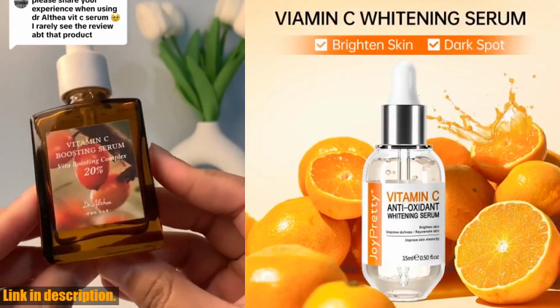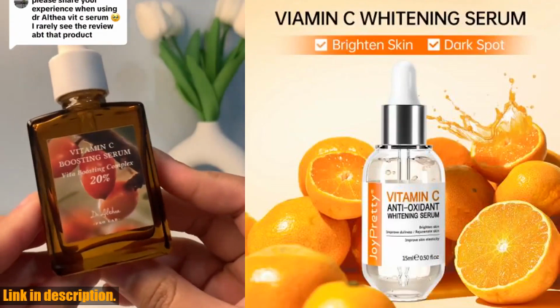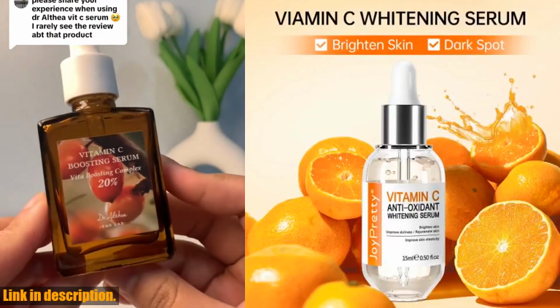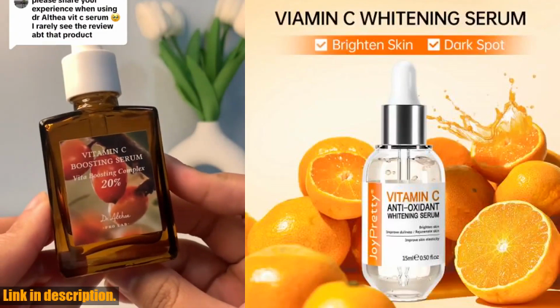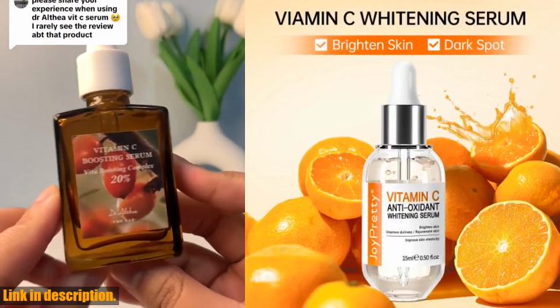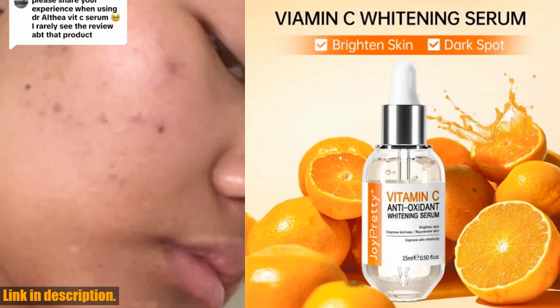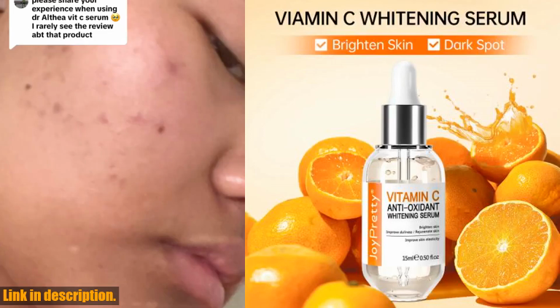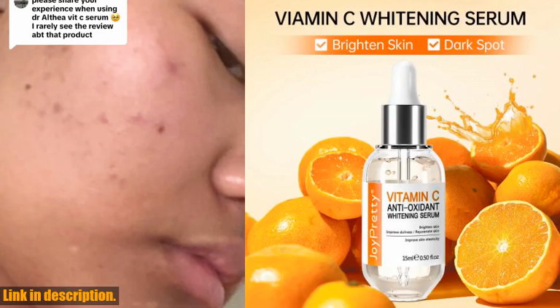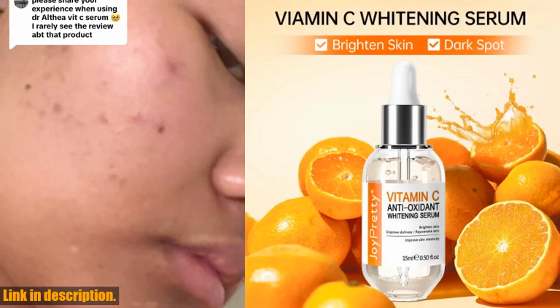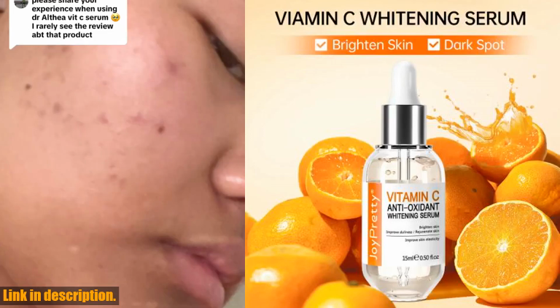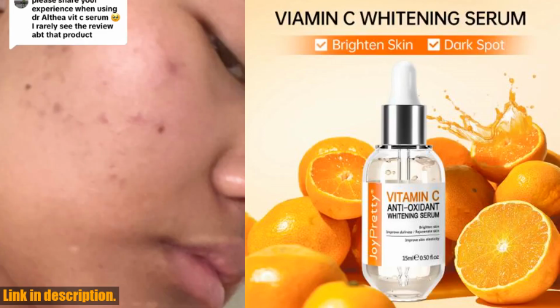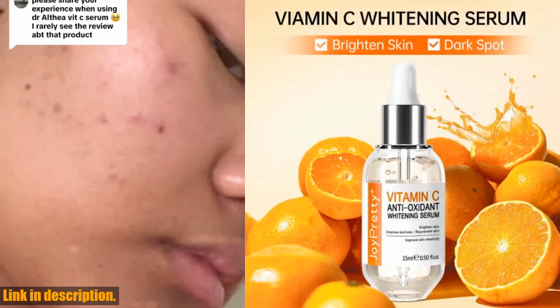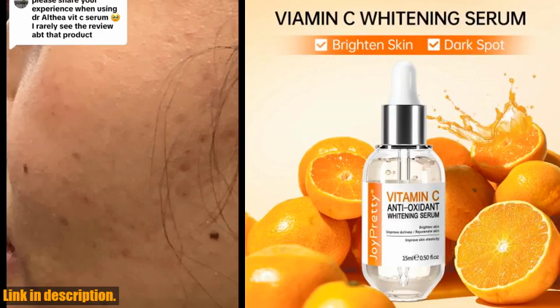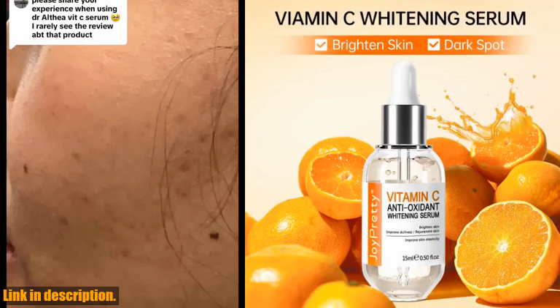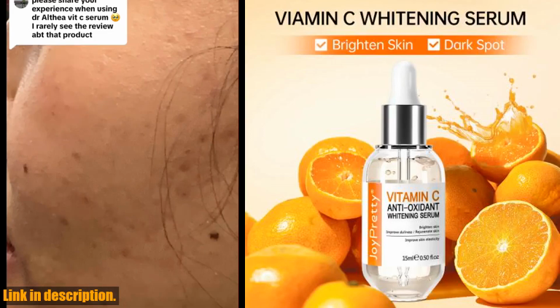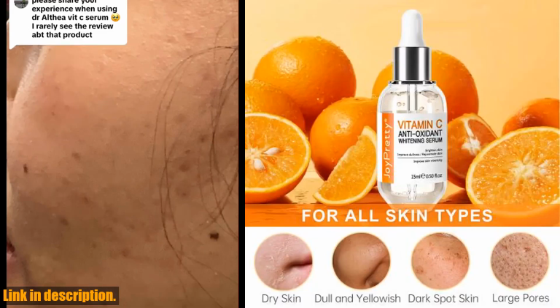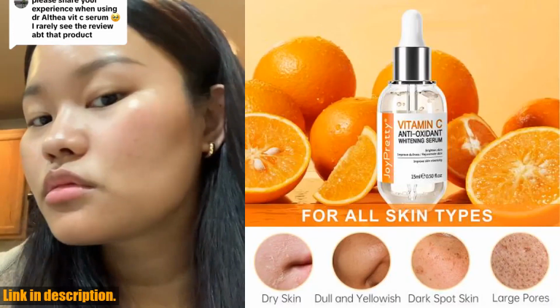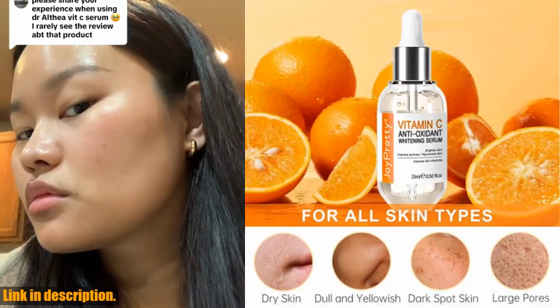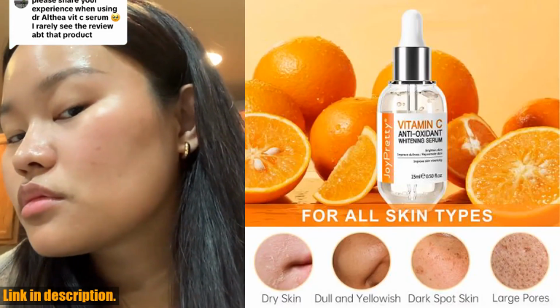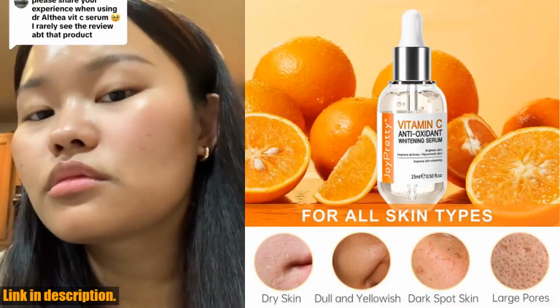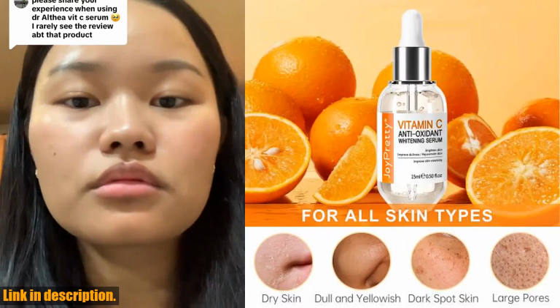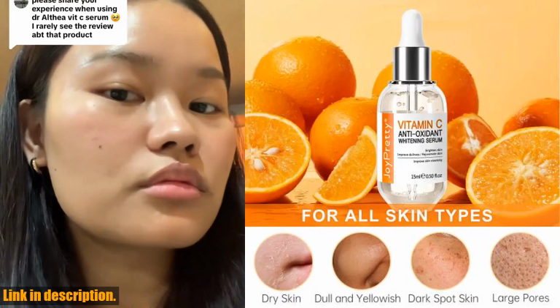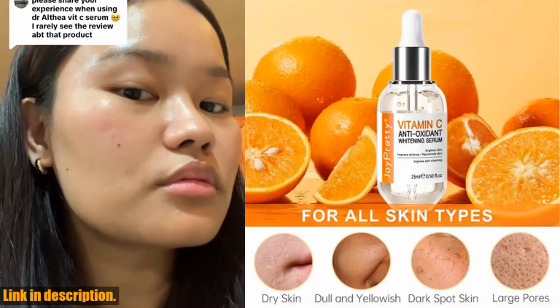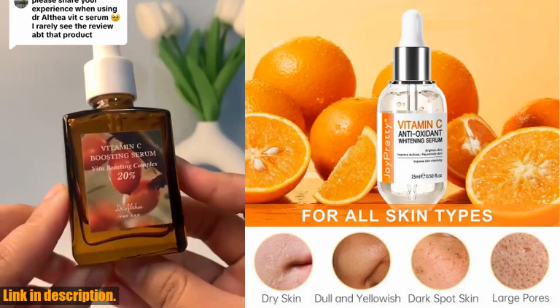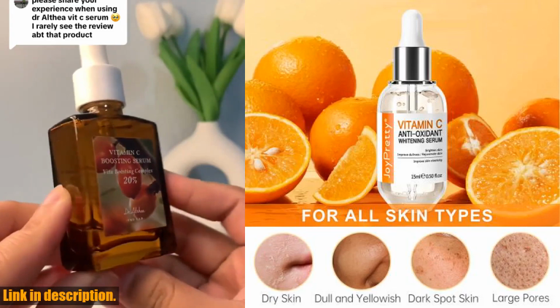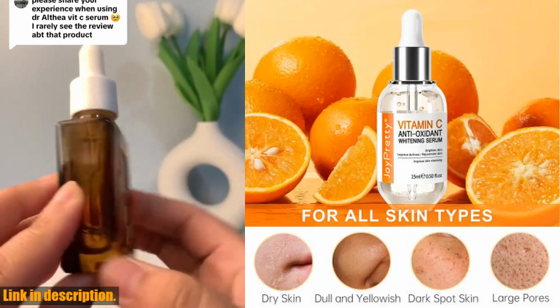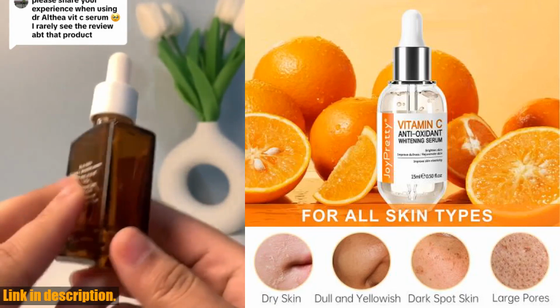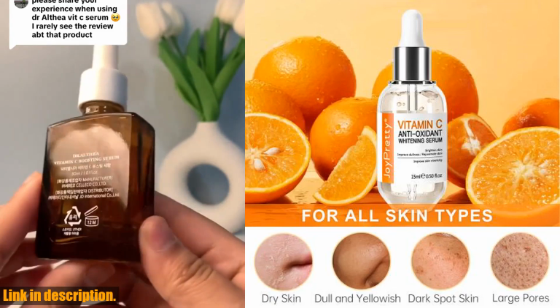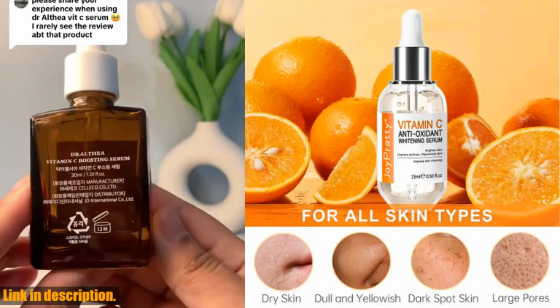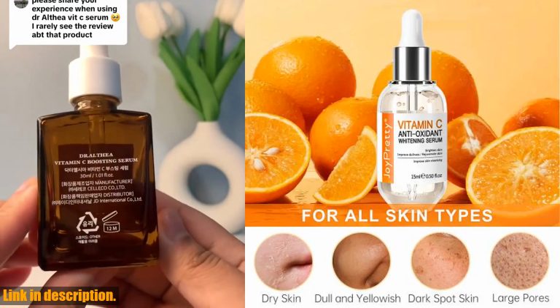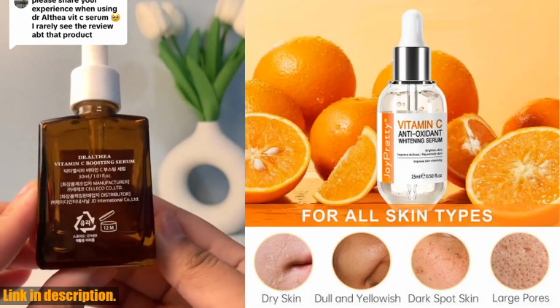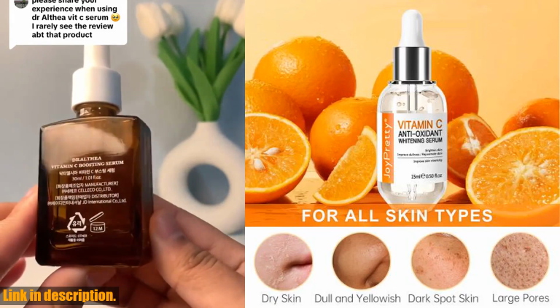Now, let's talk about this vitamin C serum. This little bottle is packed with powerful ingredients that will transform your skin and give you that radiant, healthy glow you've been dreaming of.